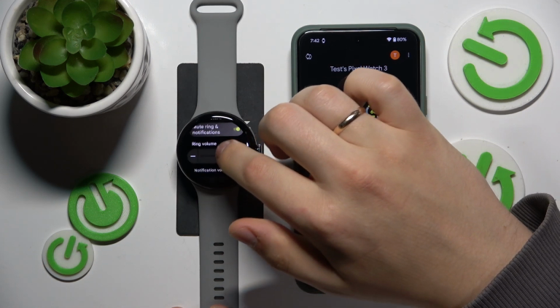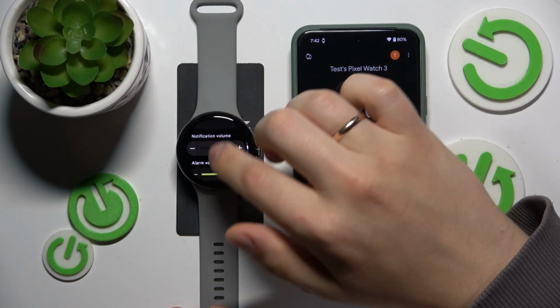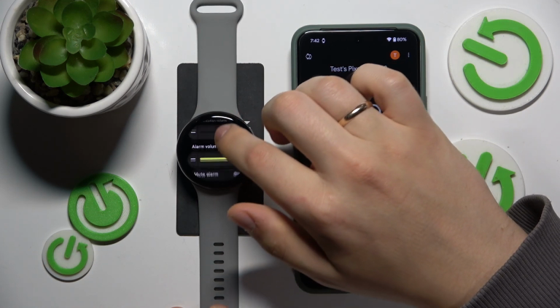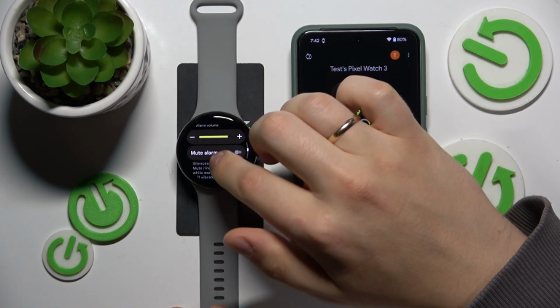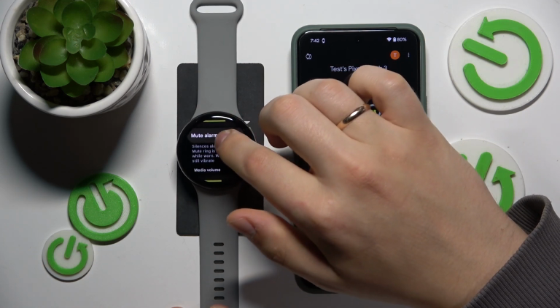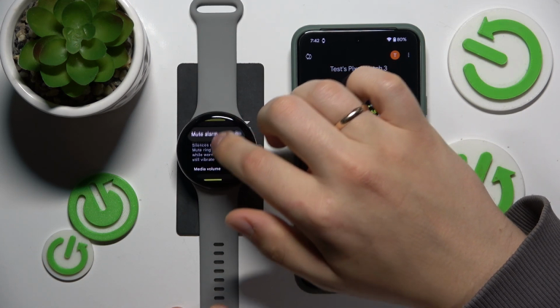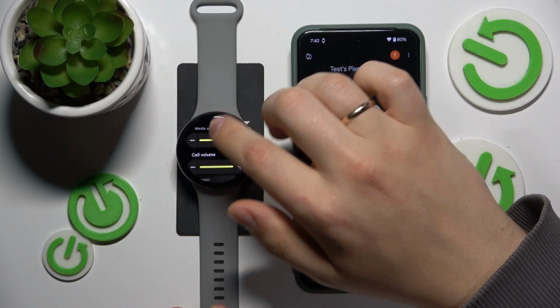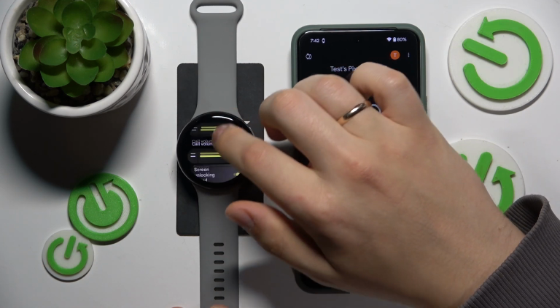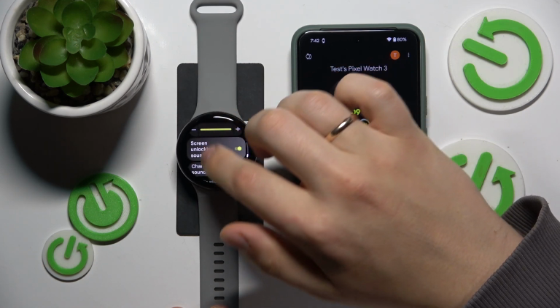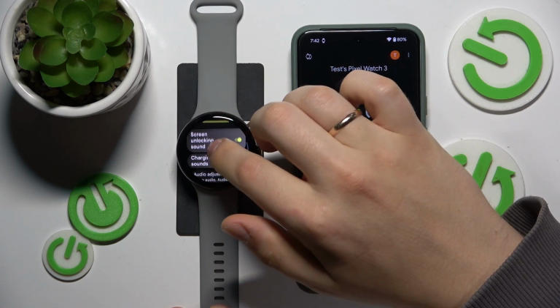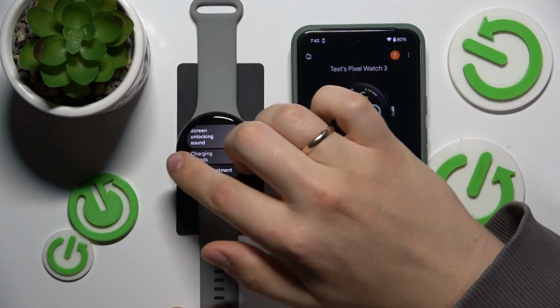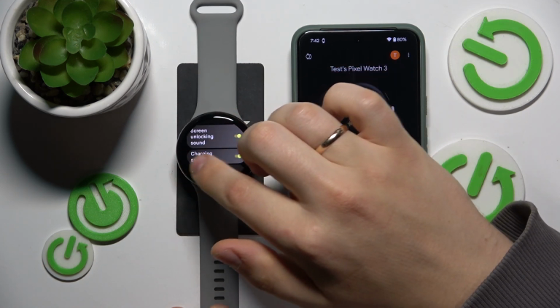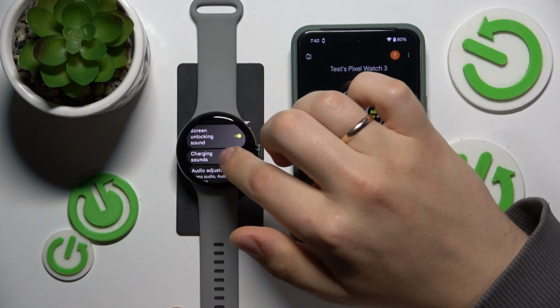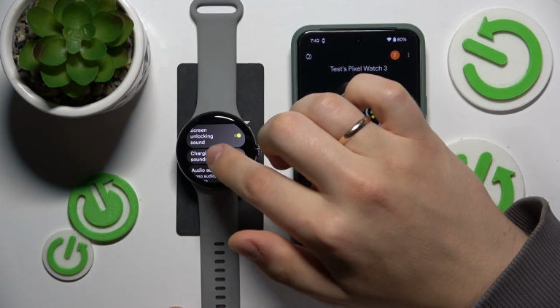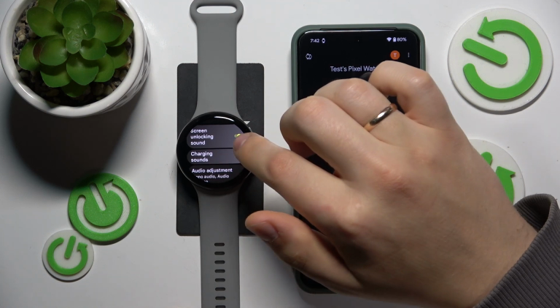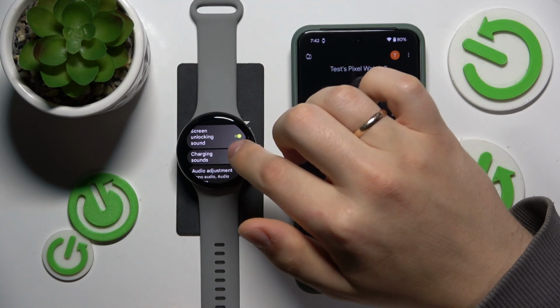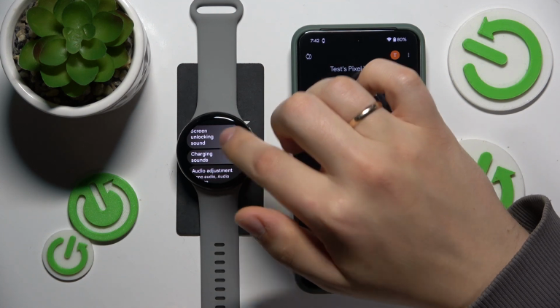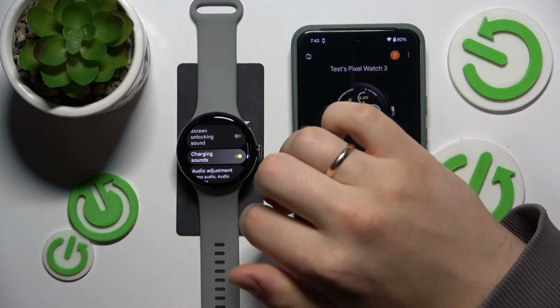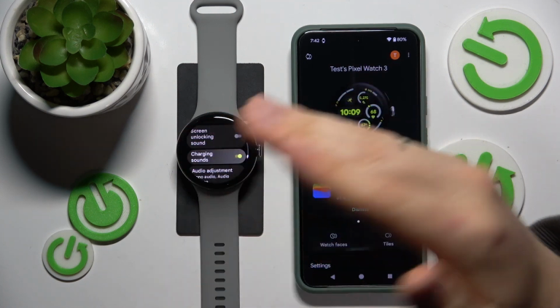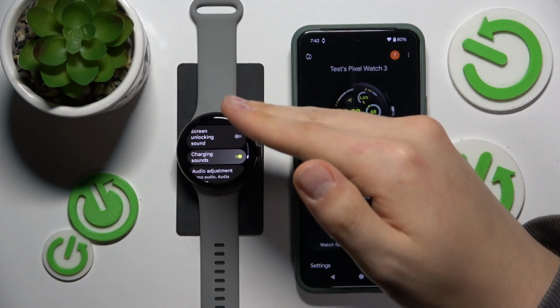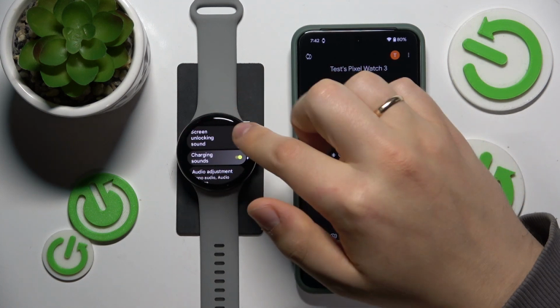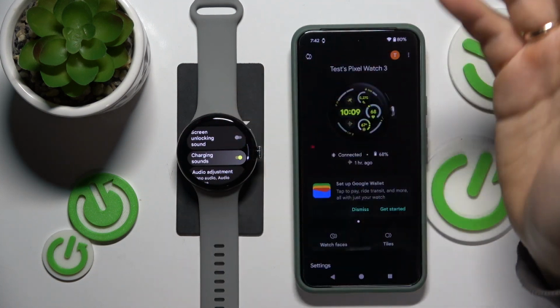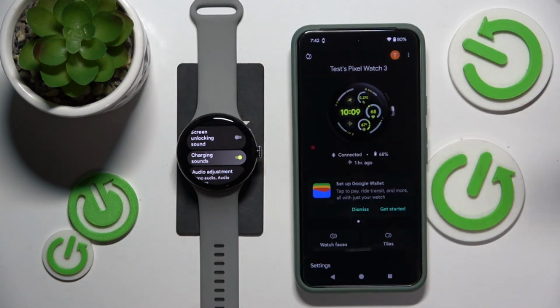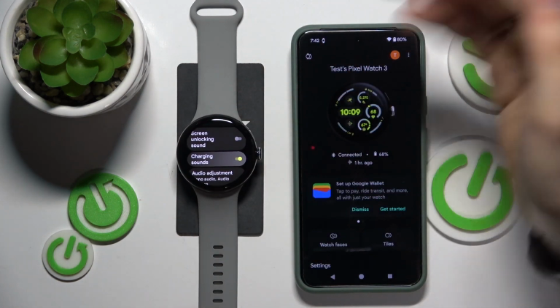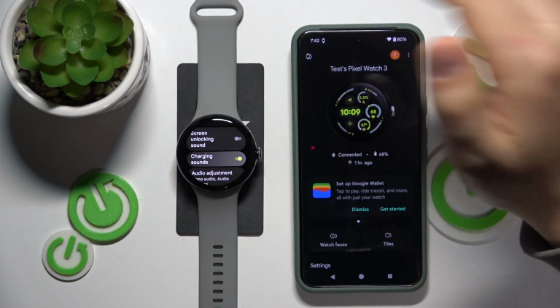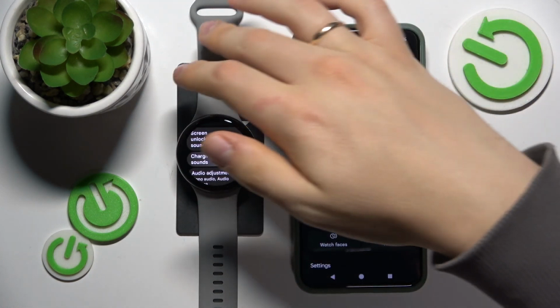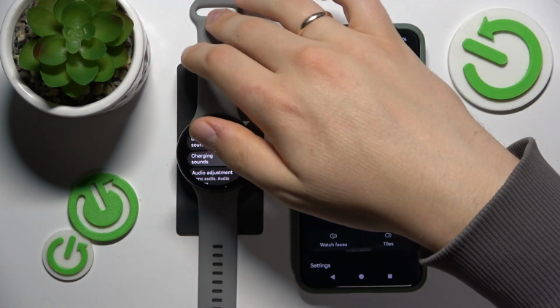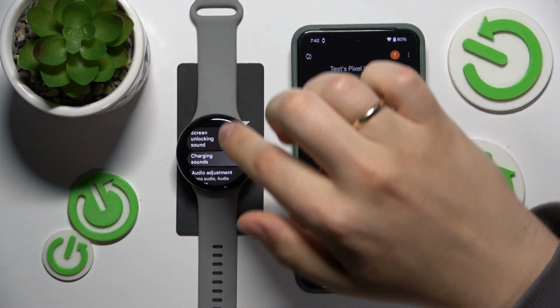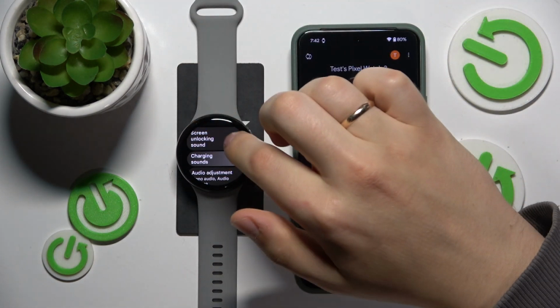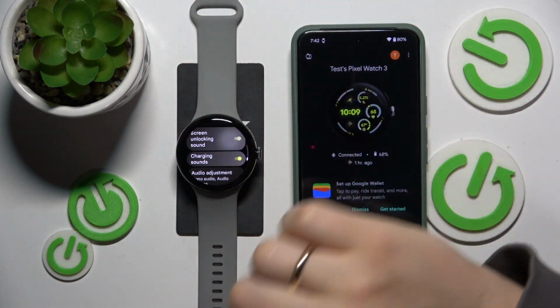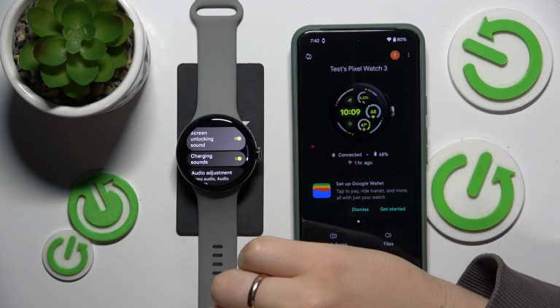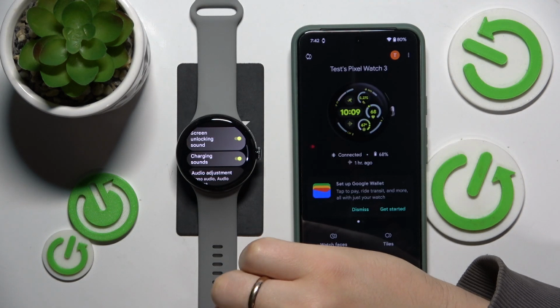Scroll down once more and look for the screen unlocking sound toggle, which you can disable to mute it. Or if you would like to hear the sound each time you unlock the screen, switch it on.